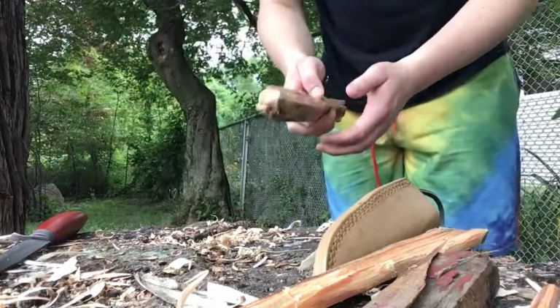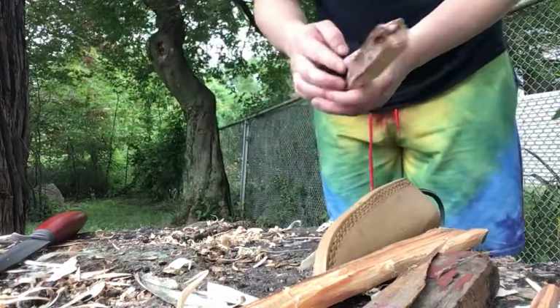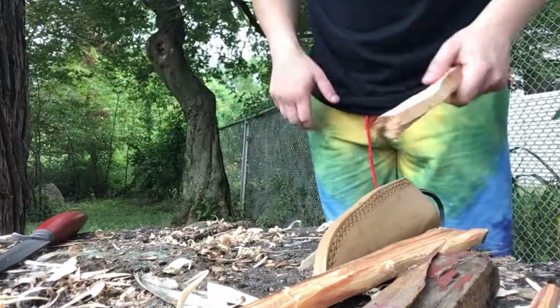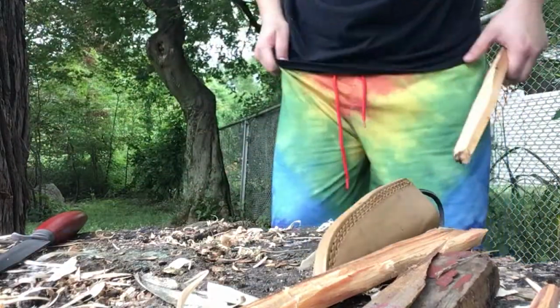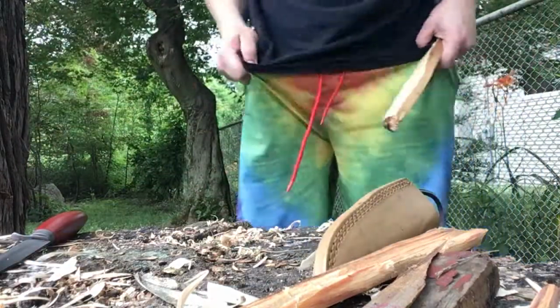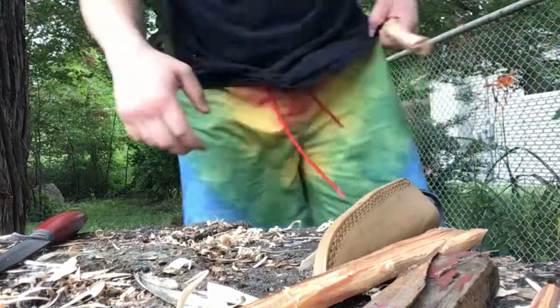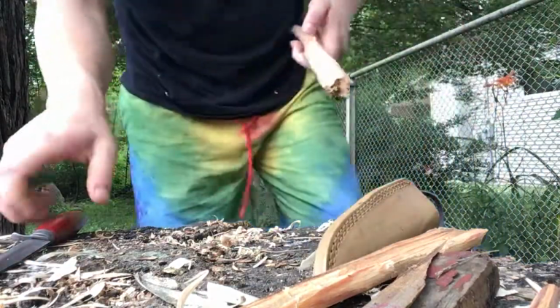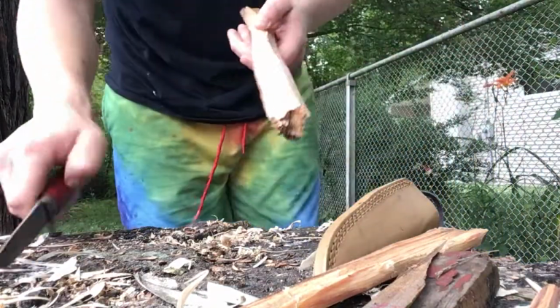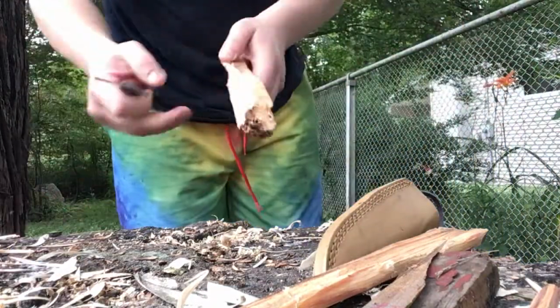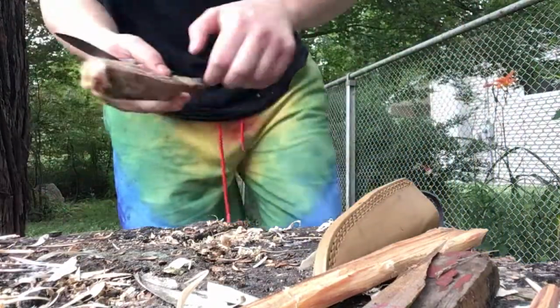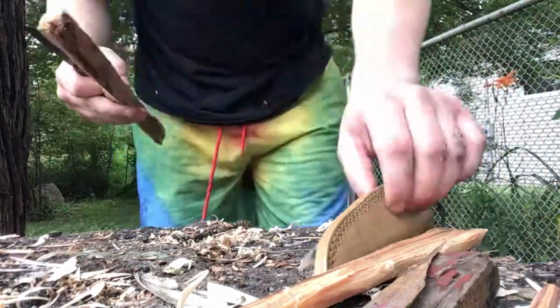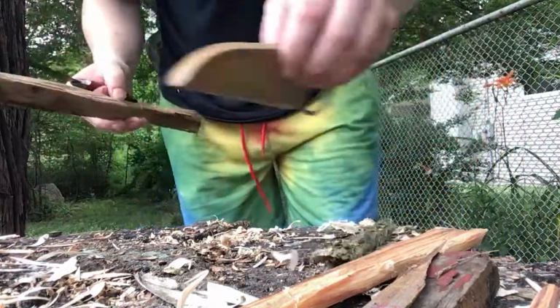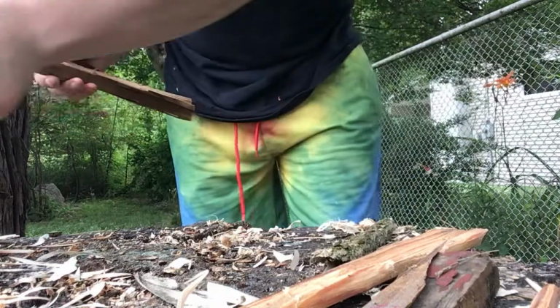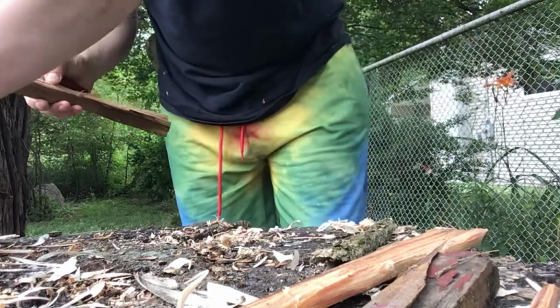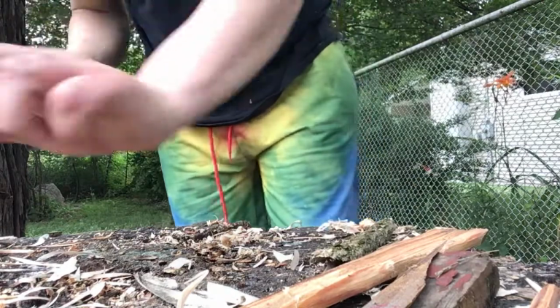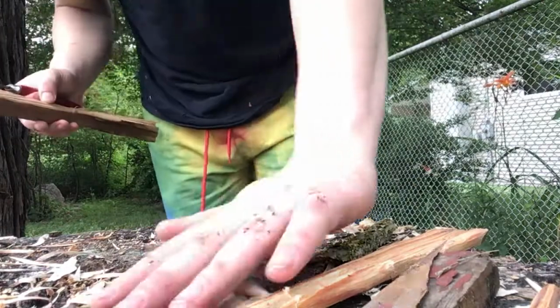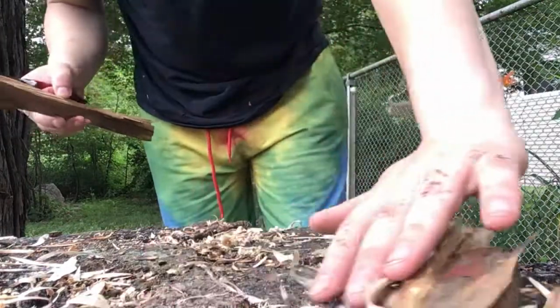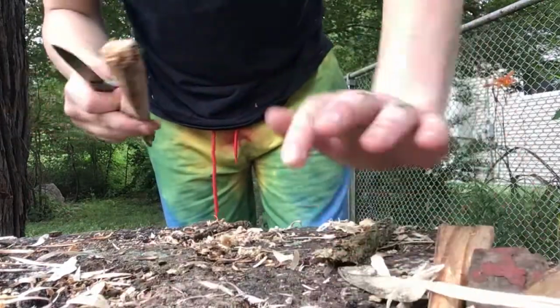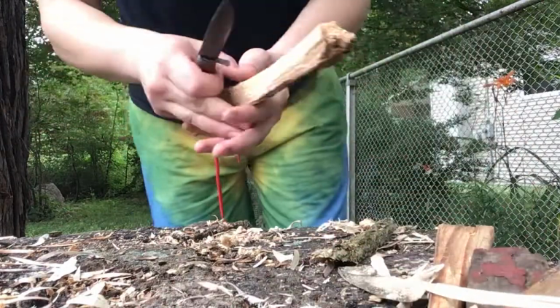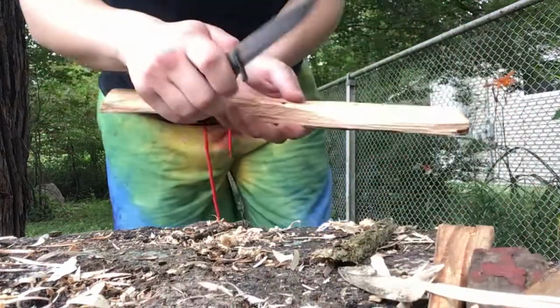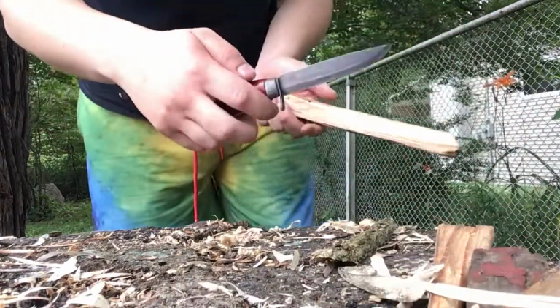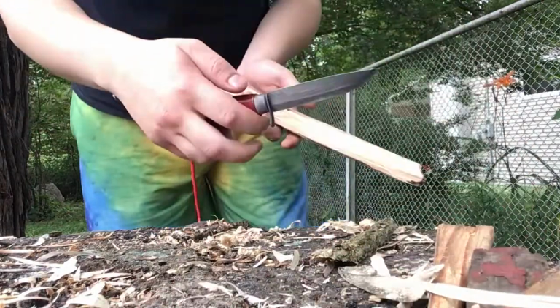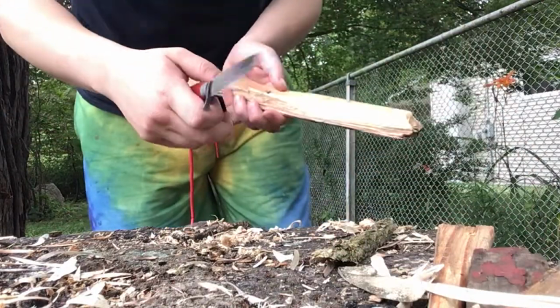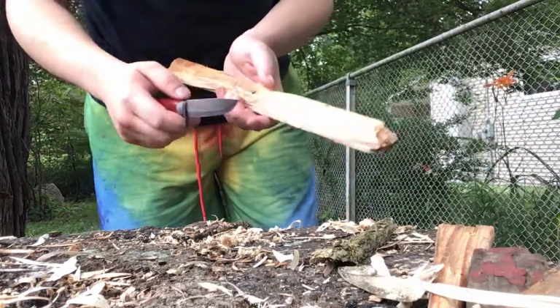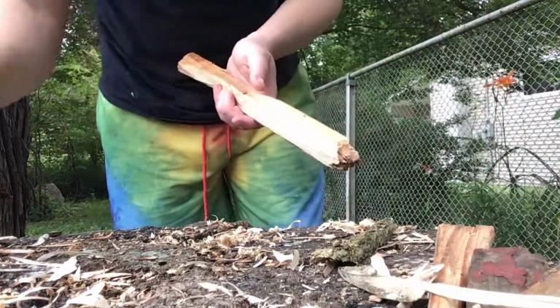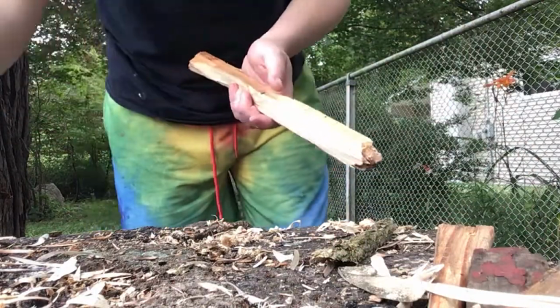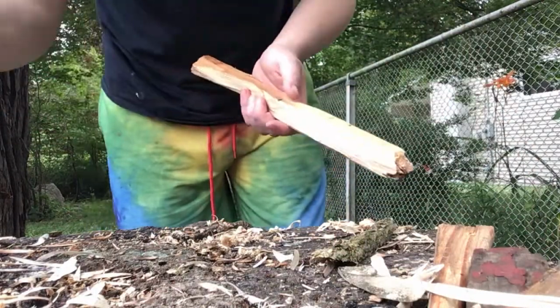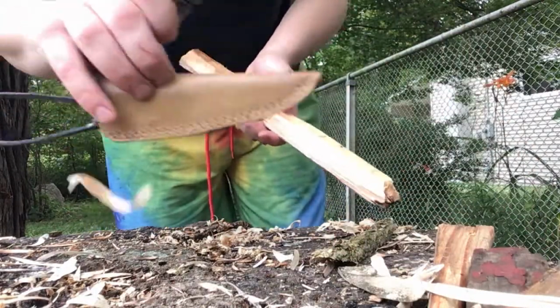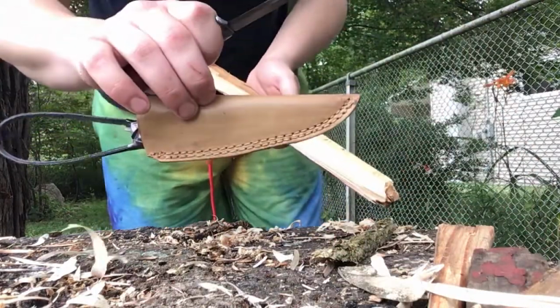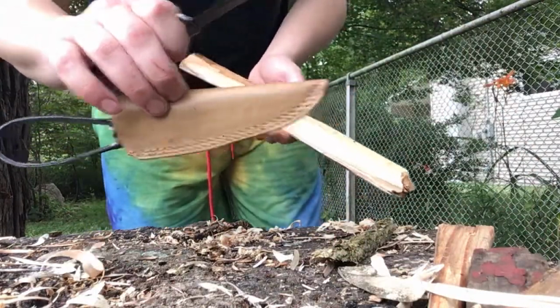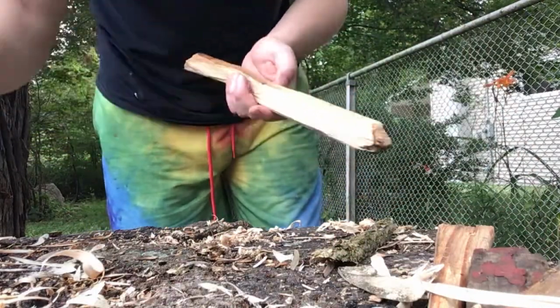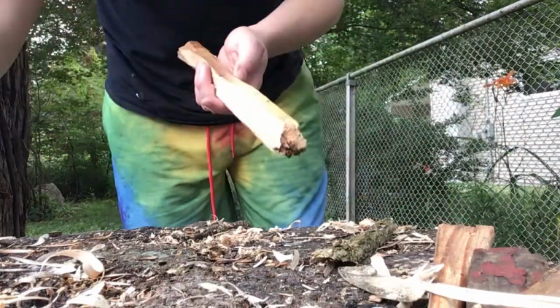Alright, welcome back. I'm going to do a little bushcrafting with the classic. Also, this isn't the sheath it comes with.